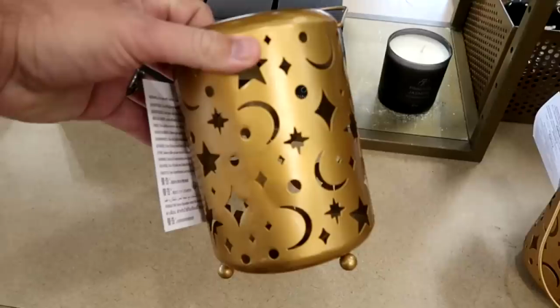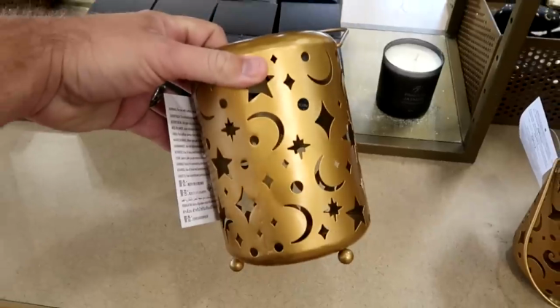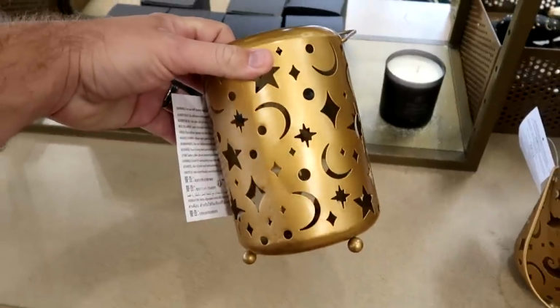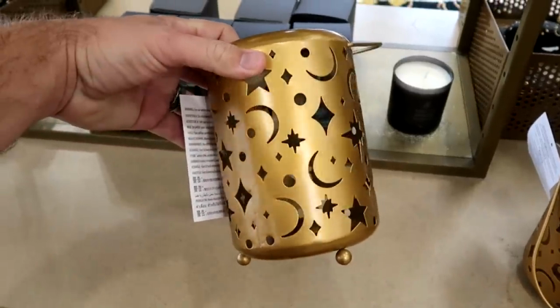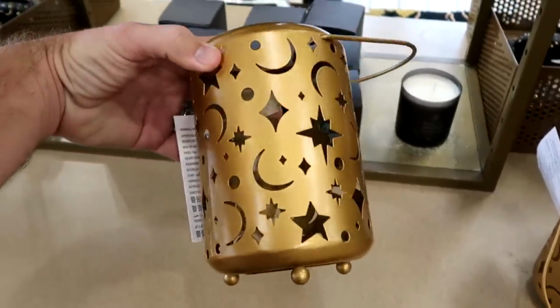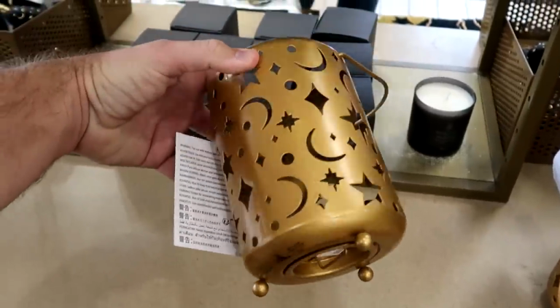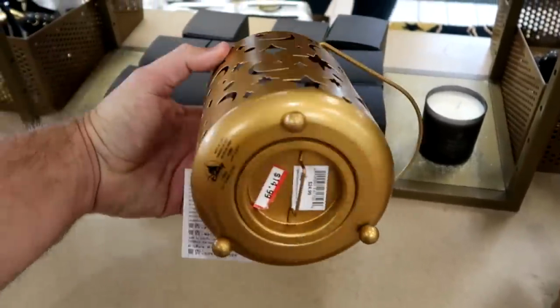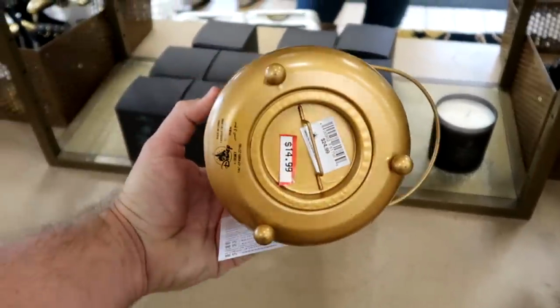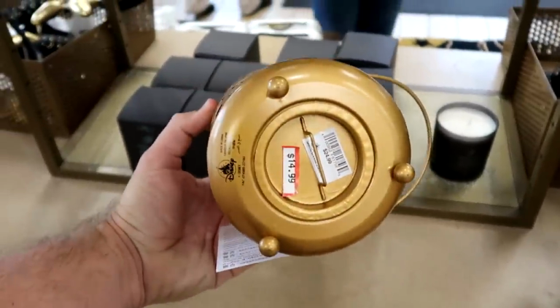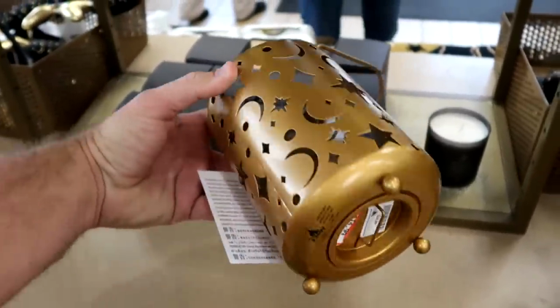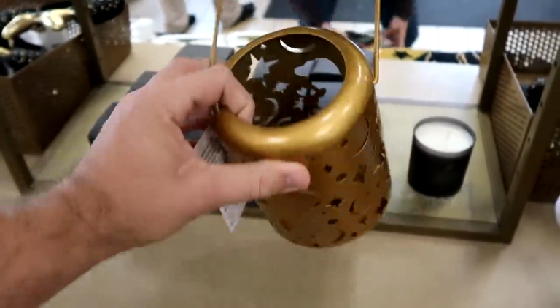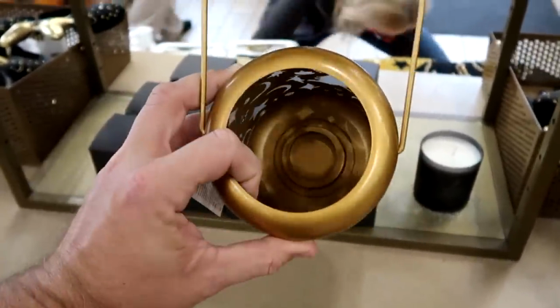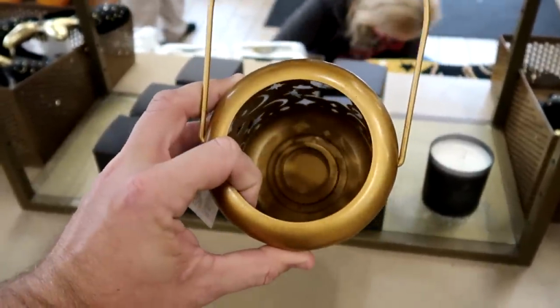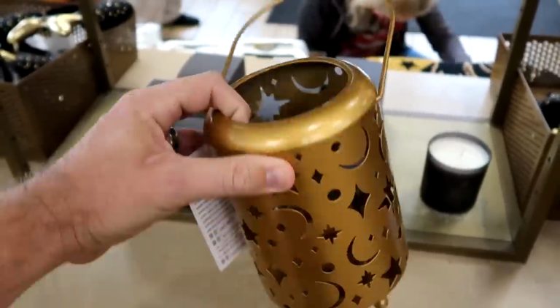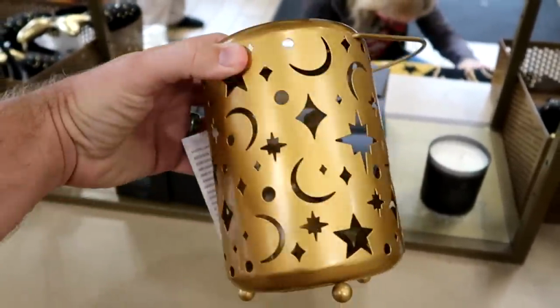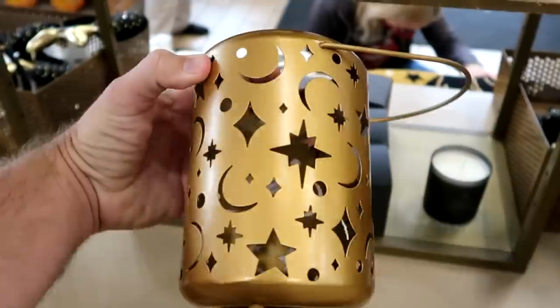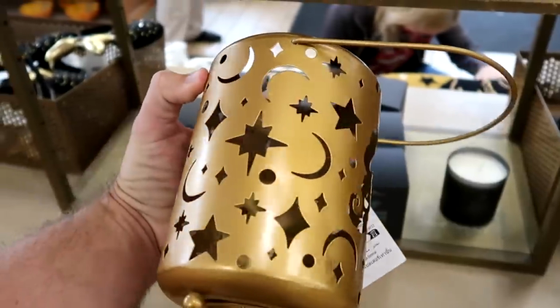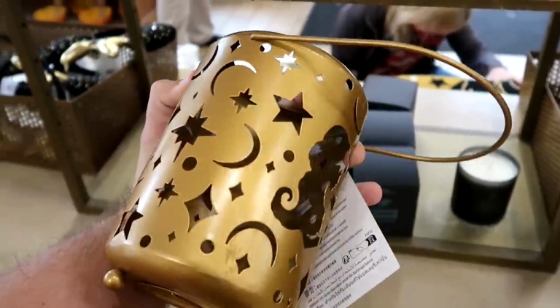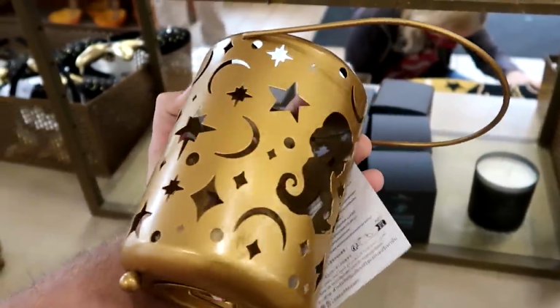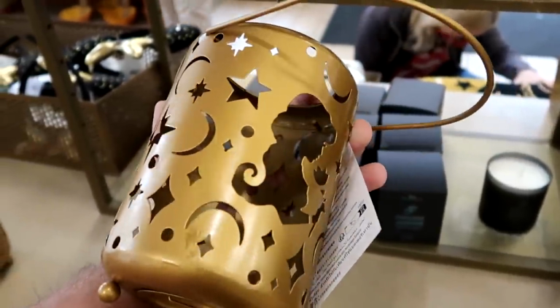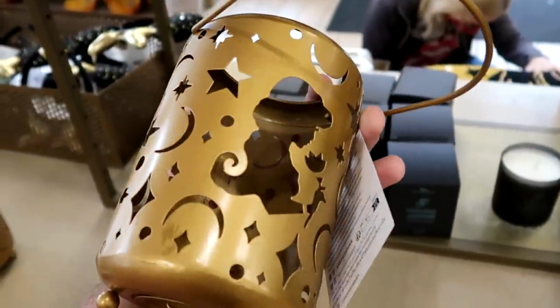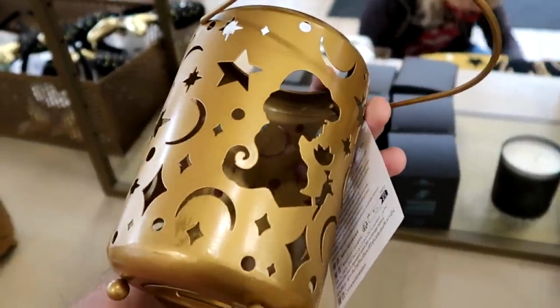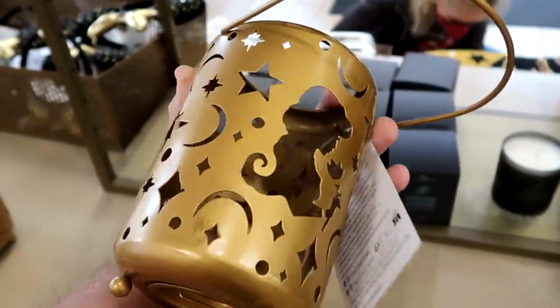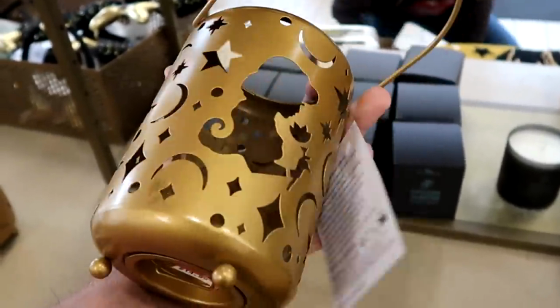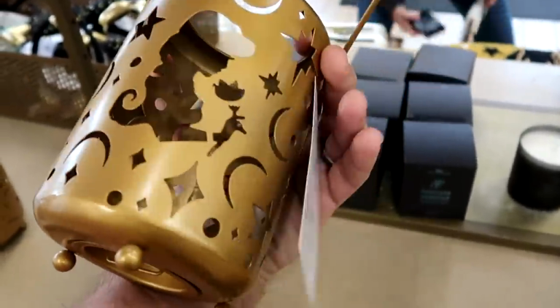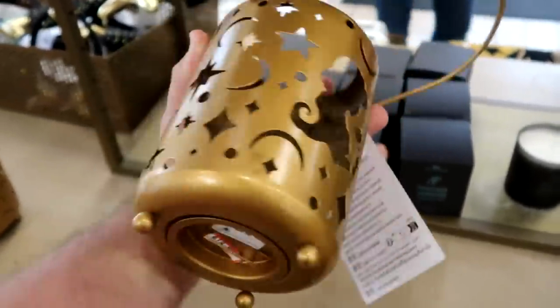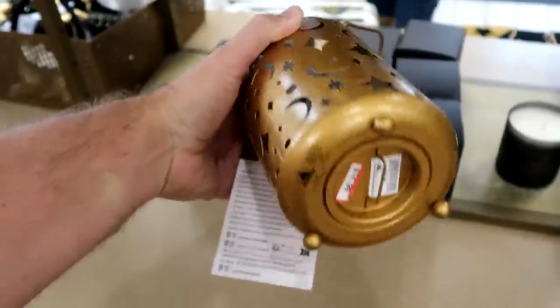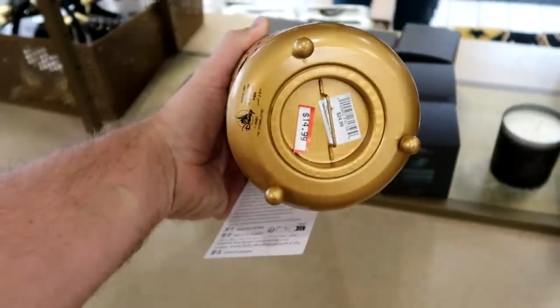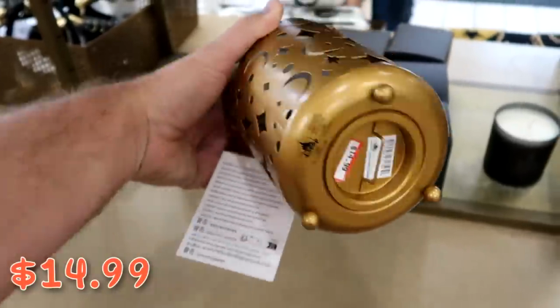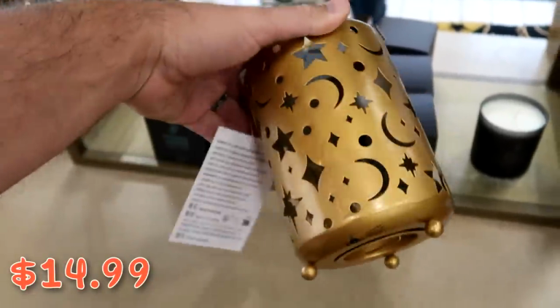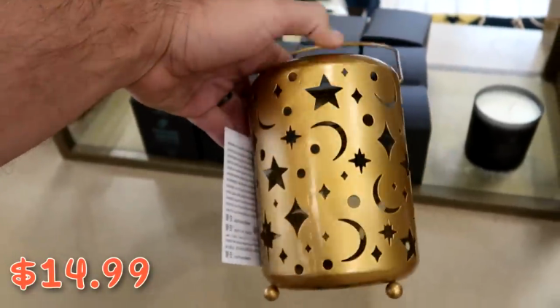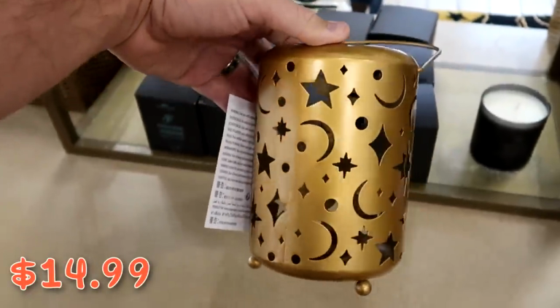It looks like they even have one more Princess Jasmine offering — you can put a candle inside and it would be illuminated with all the different stars and Princess Jasmine. These are really cool, $14.99 from $25.